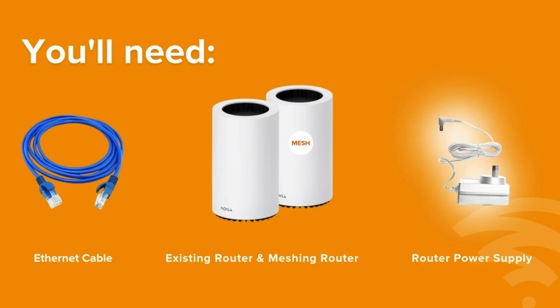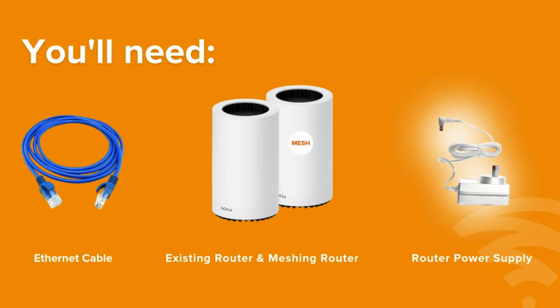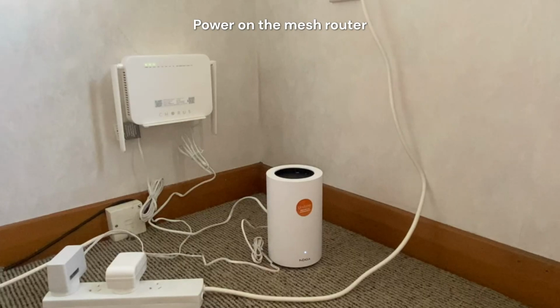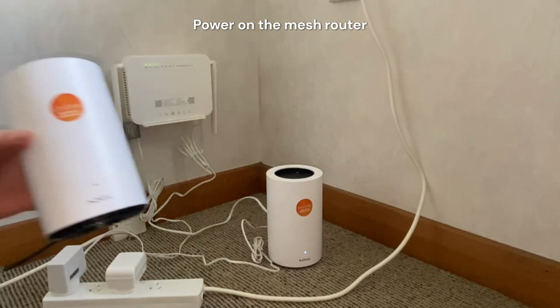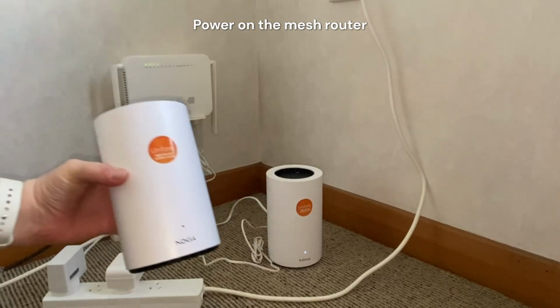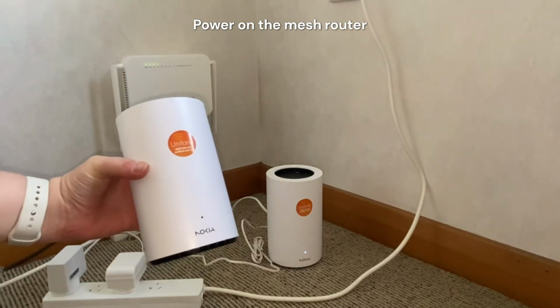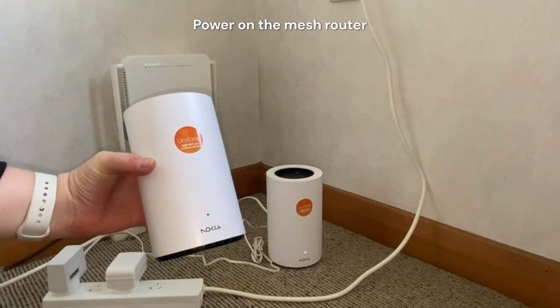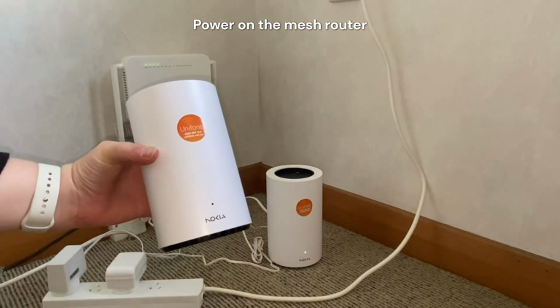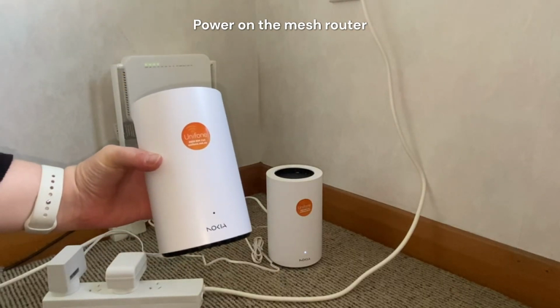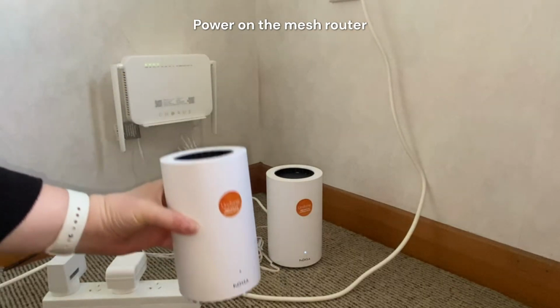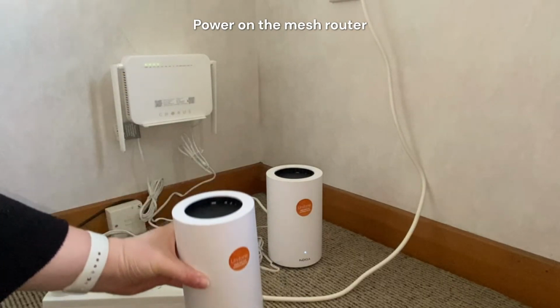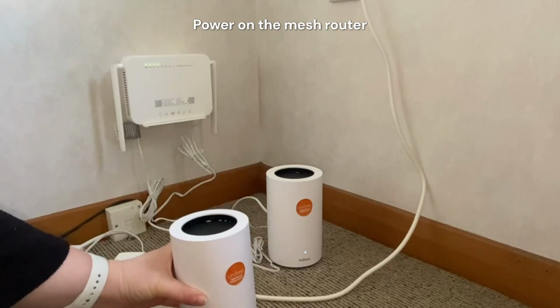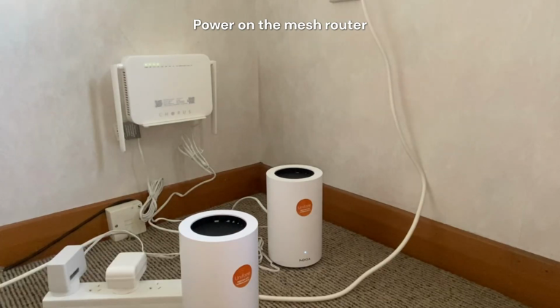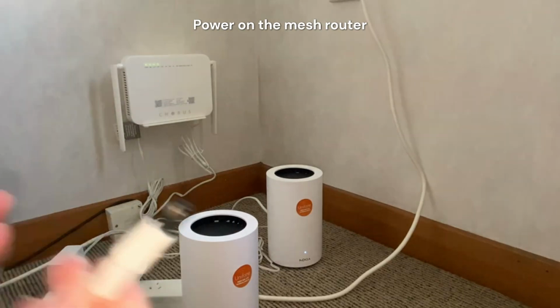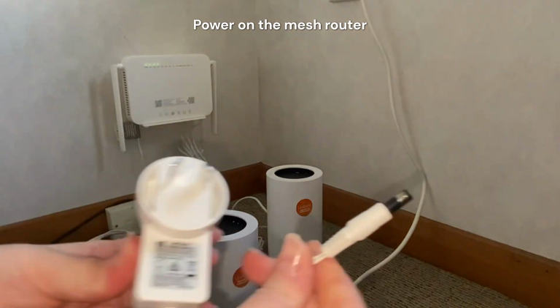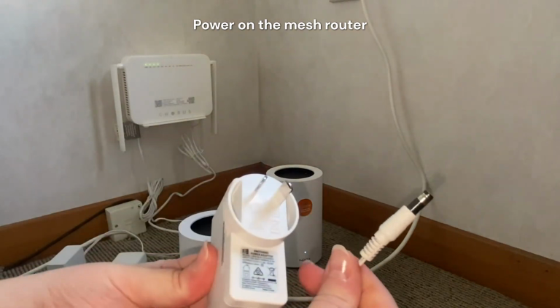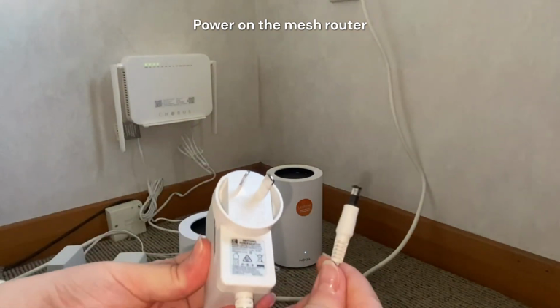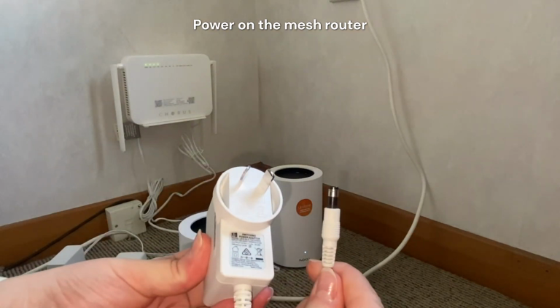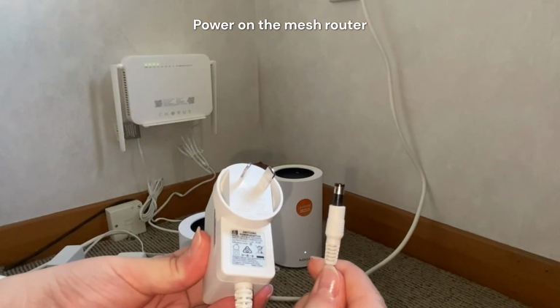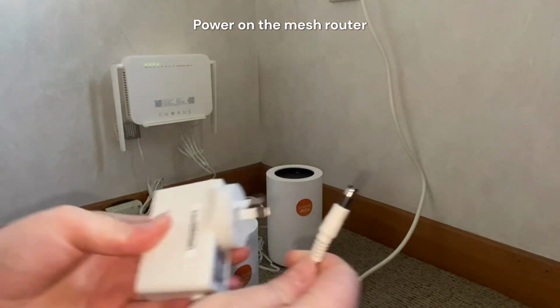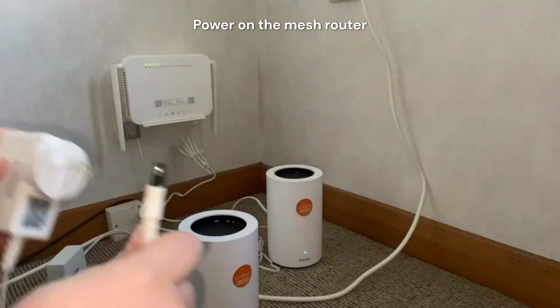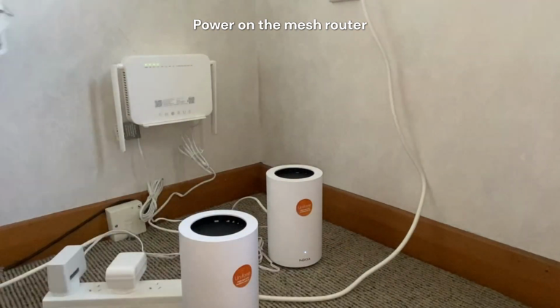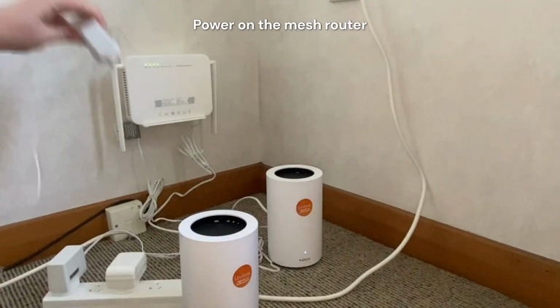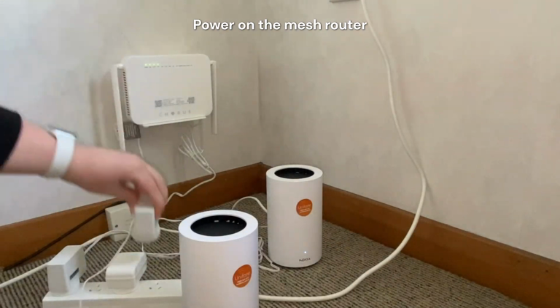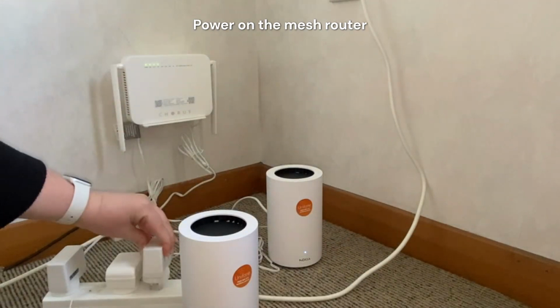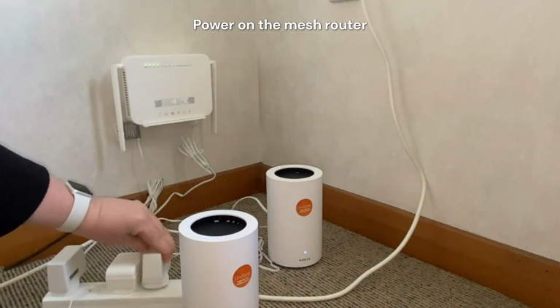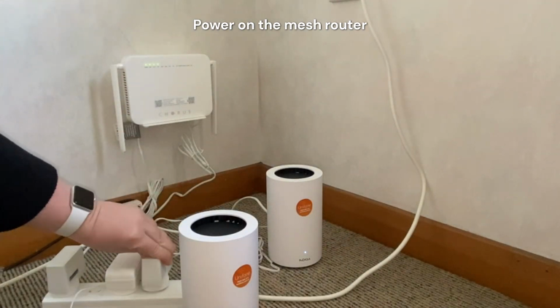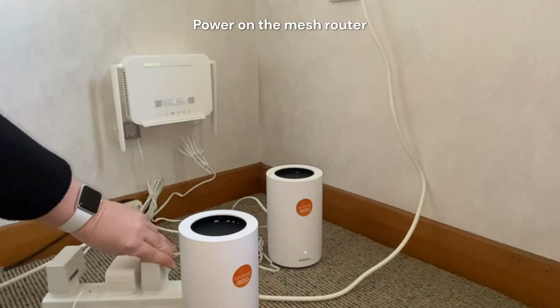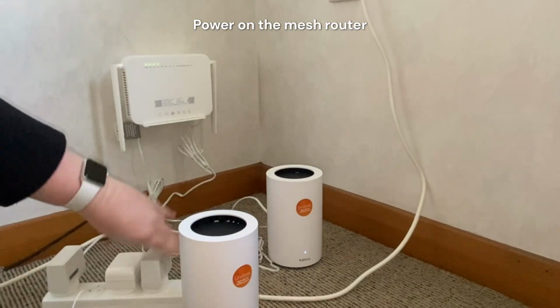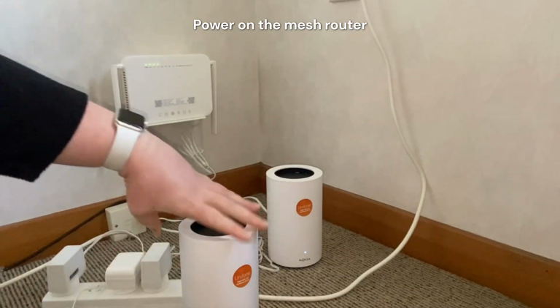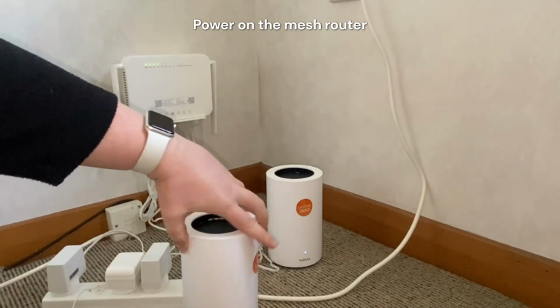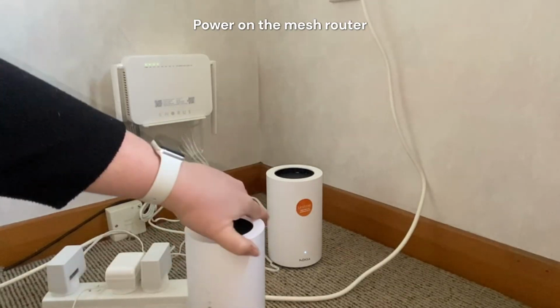The first thing you want to do is power on the meshing router. Take your power supply, plug that into the power outlet and pop it into the back of the router.